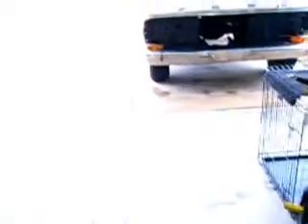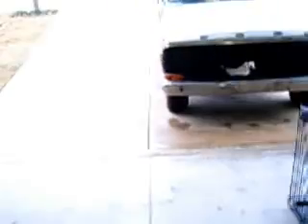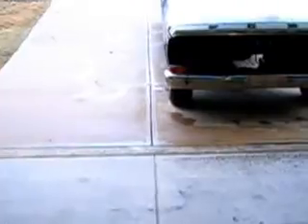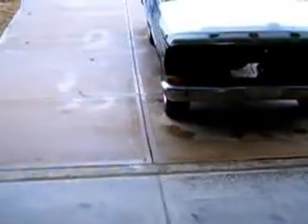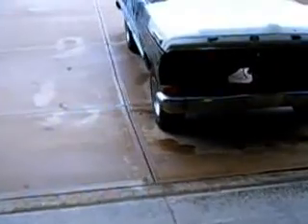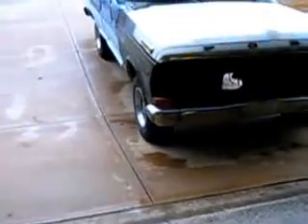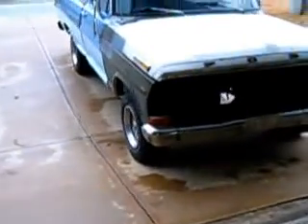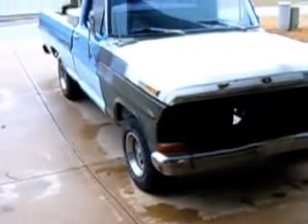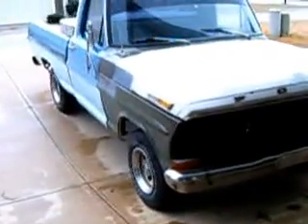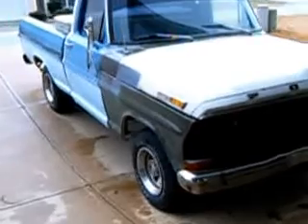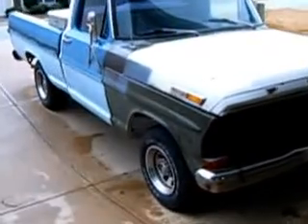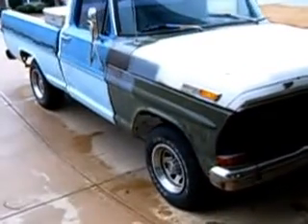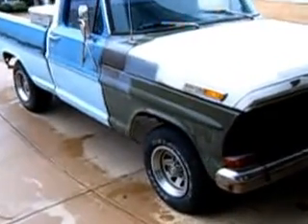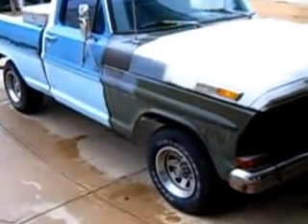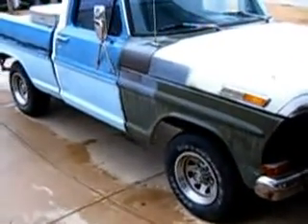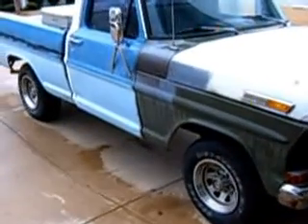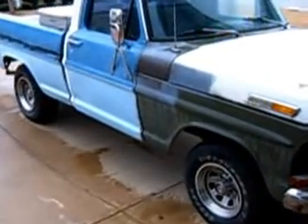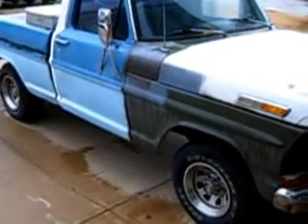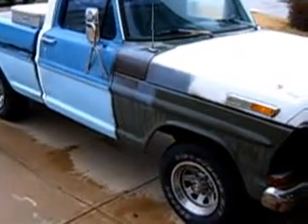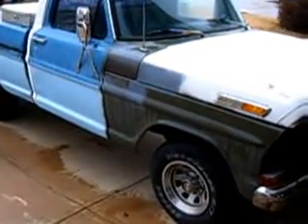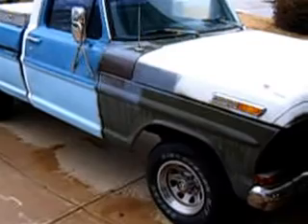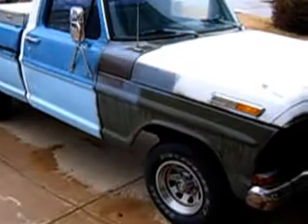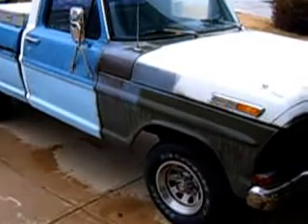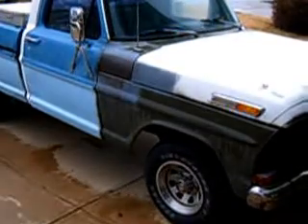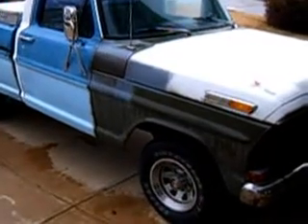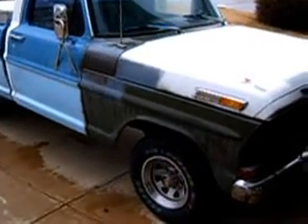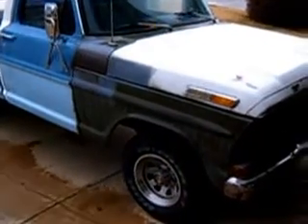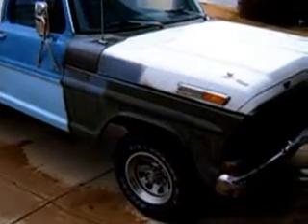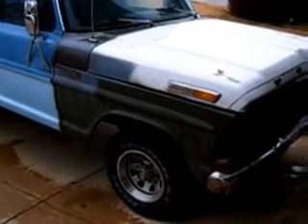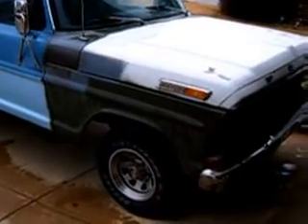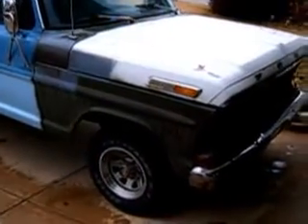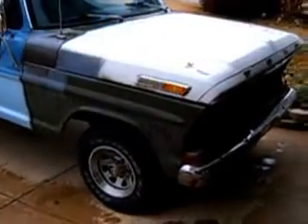Can't take you out there, it's raining. That's the truck — 1970 Ford F100 short bed. That's my project truck. As soon as I get the engine going, that's going to be my daily driver, and I'm going to work on it as I go.